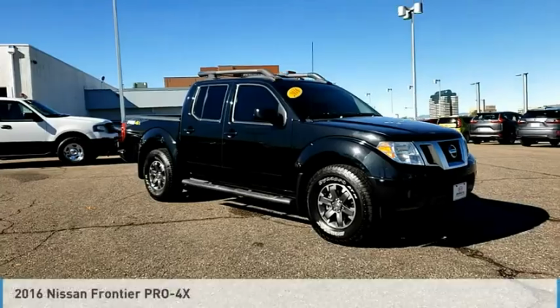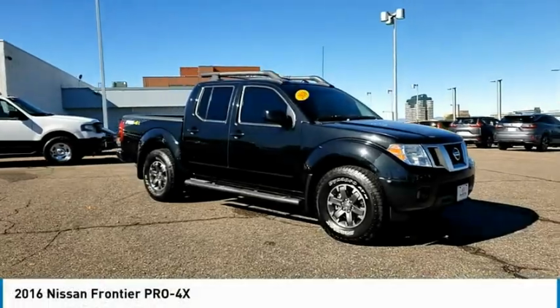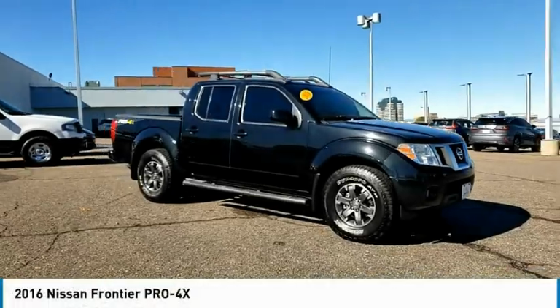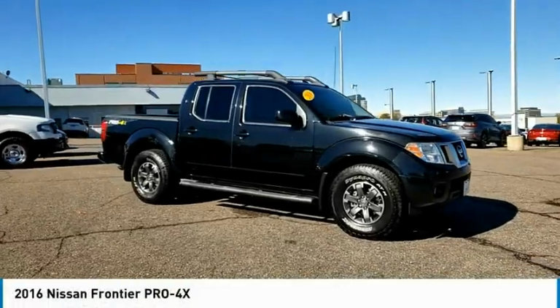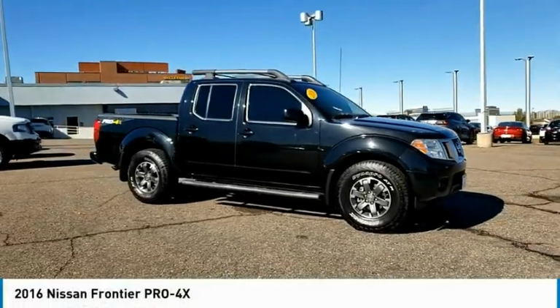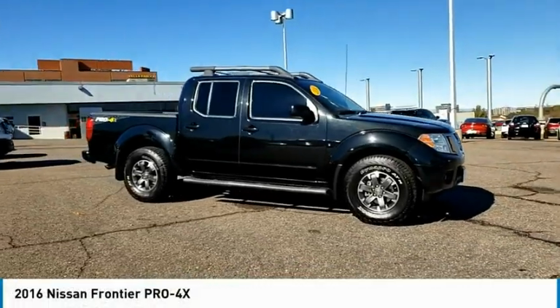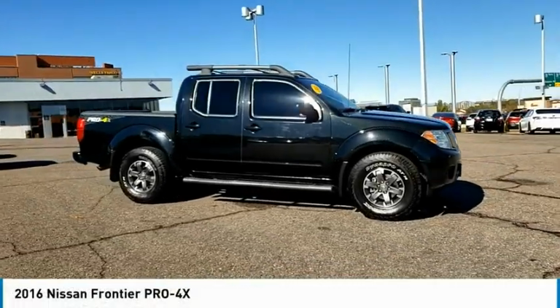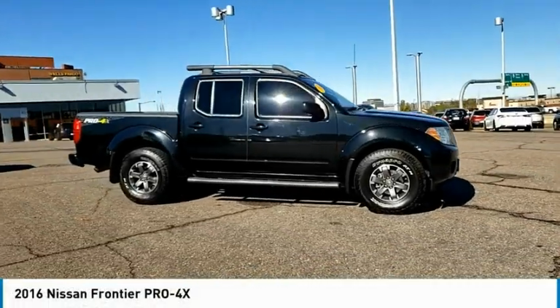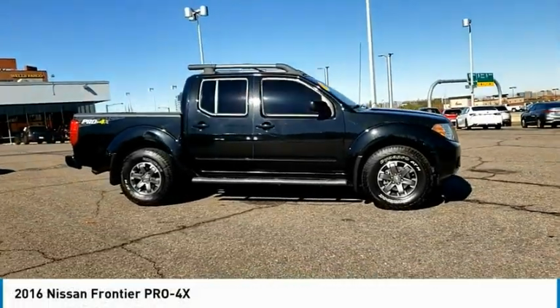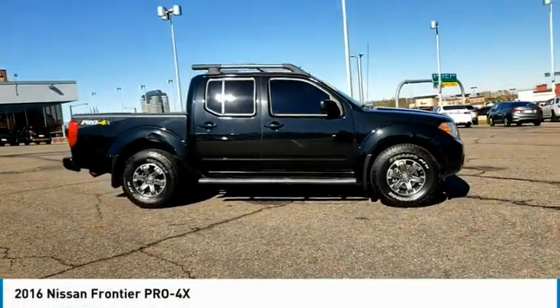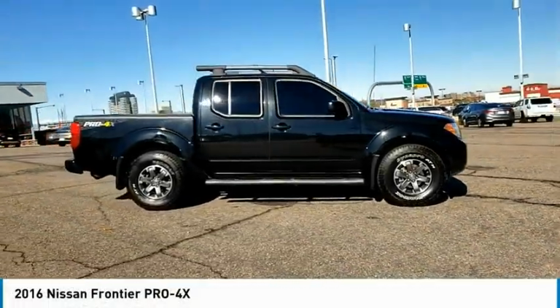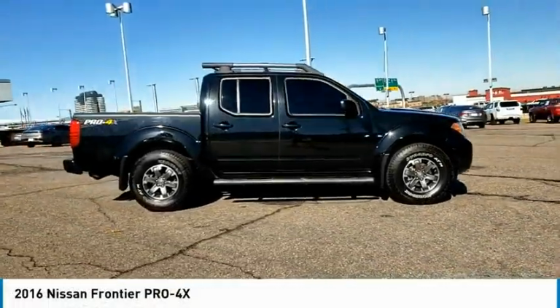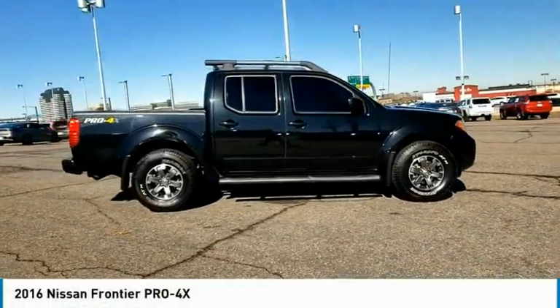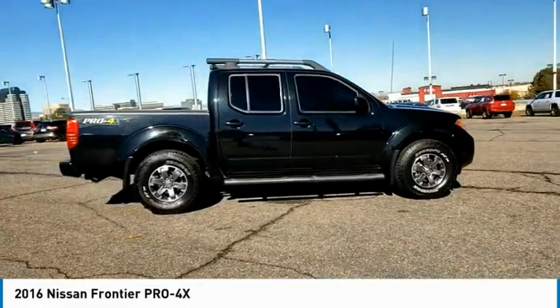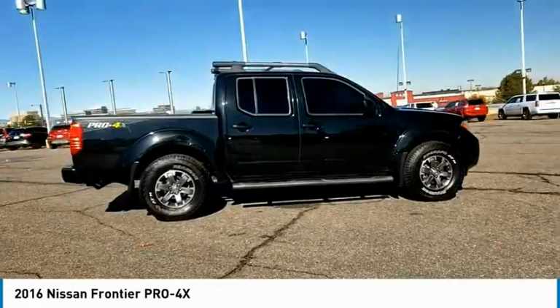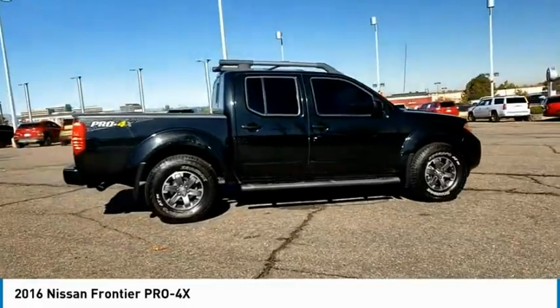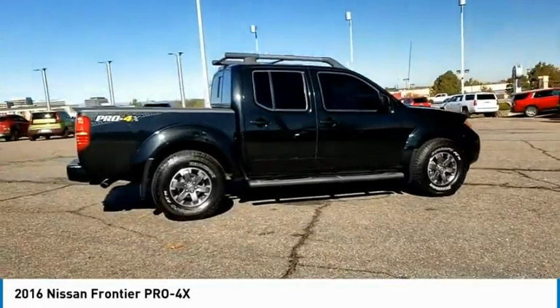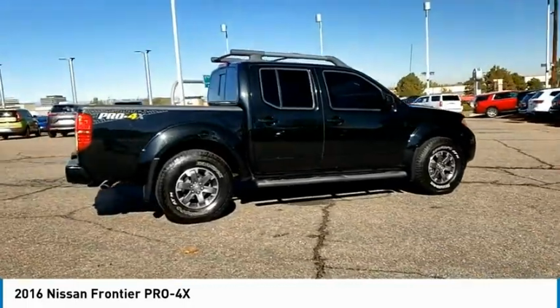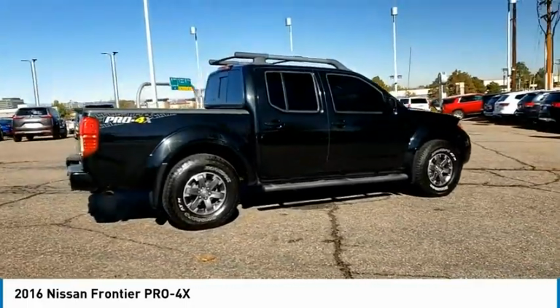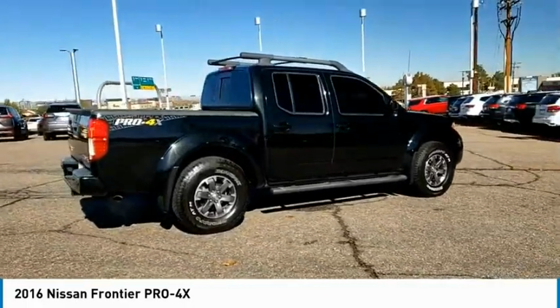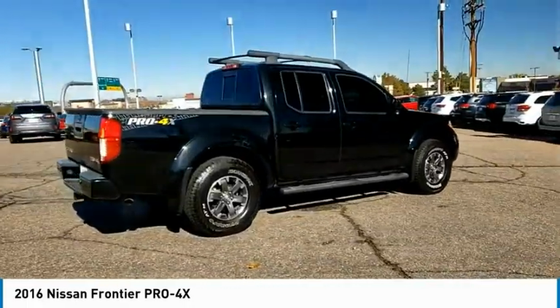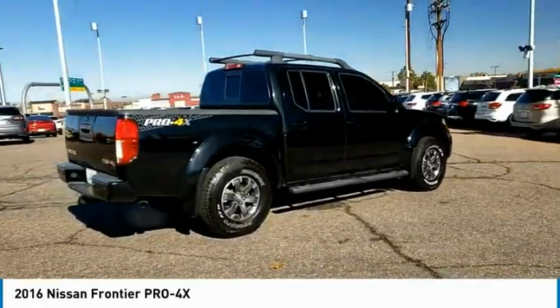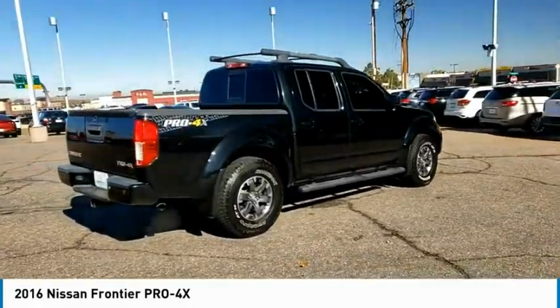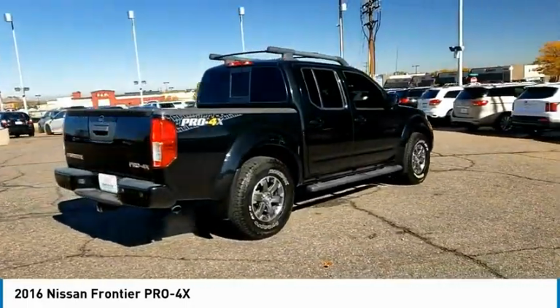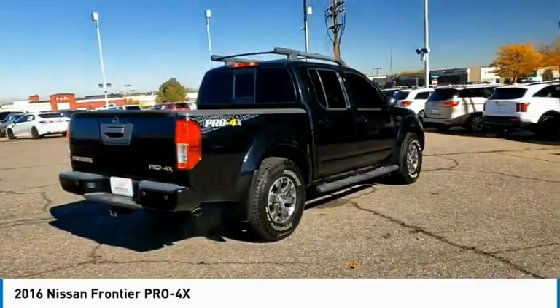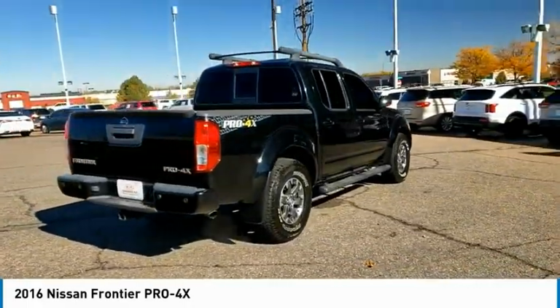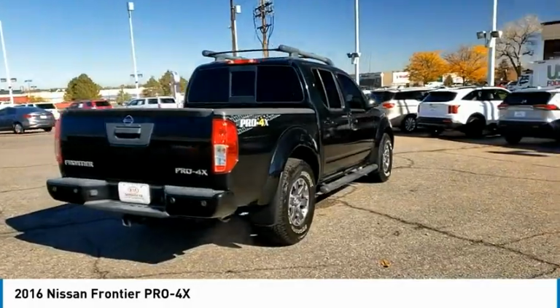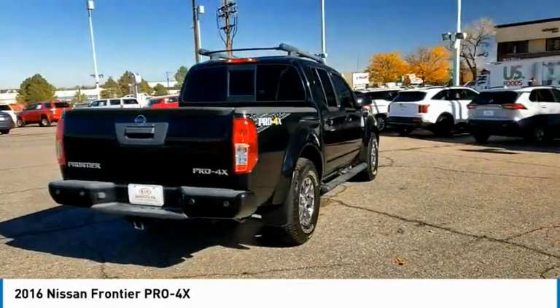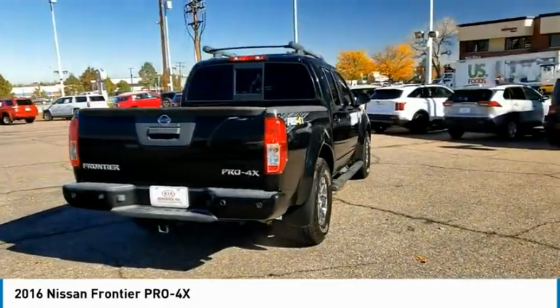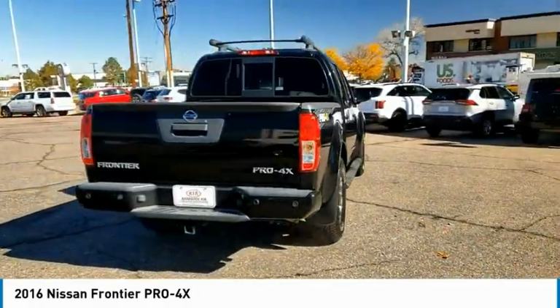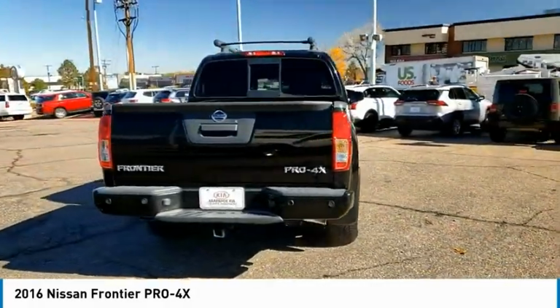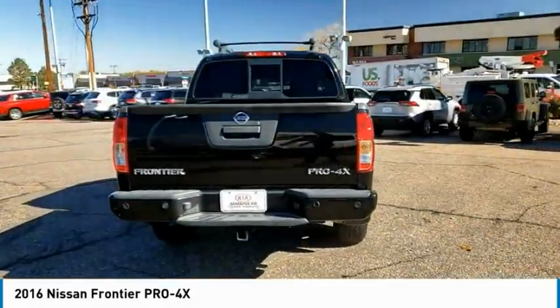Take a ride in the 2016 Frontier. The Nissan Frontier offers a full-length, fully-boxed frame for strength, serious off-road capabilities, and a five-star rating for side-impact crash safety.